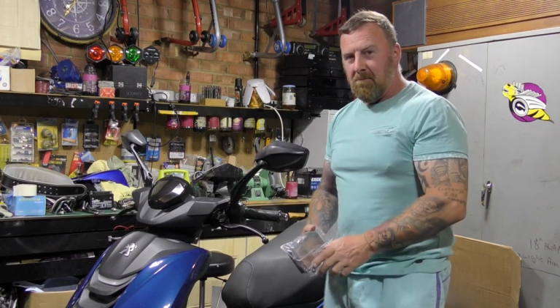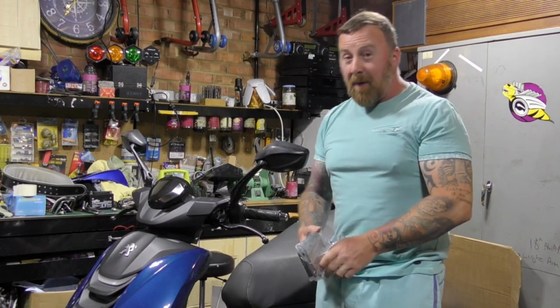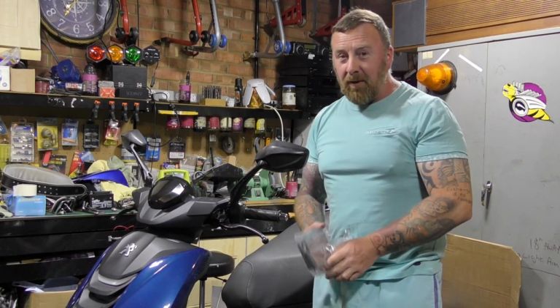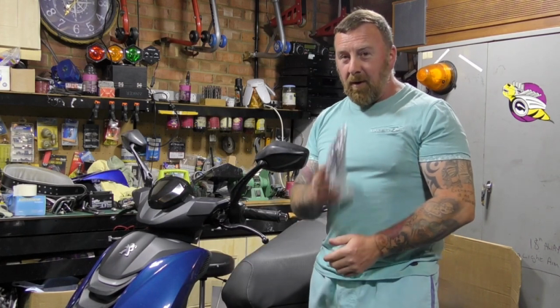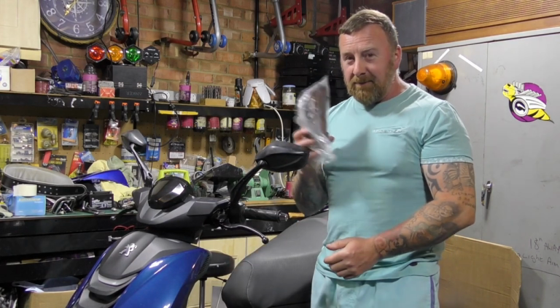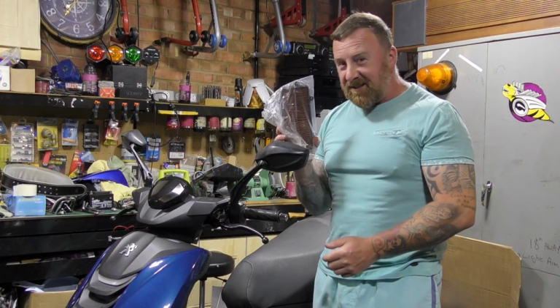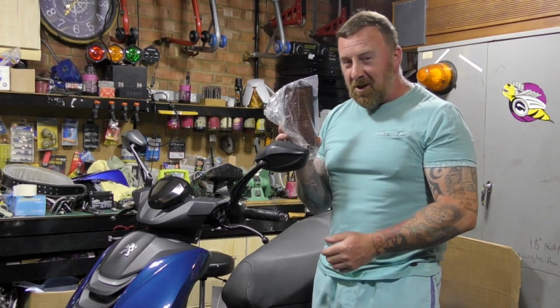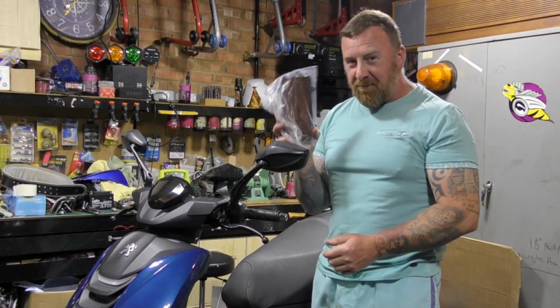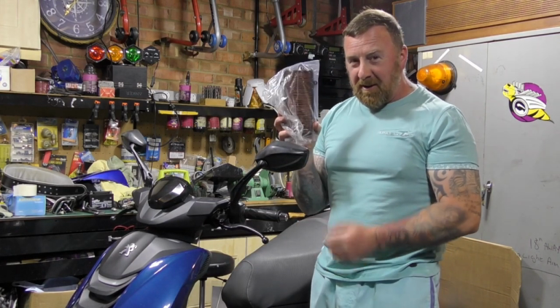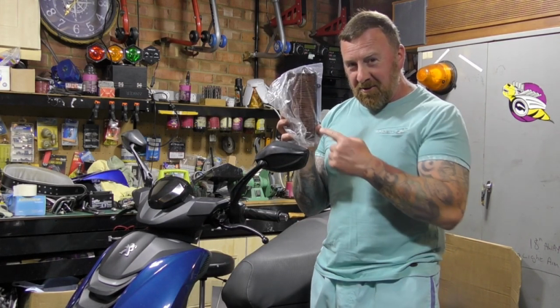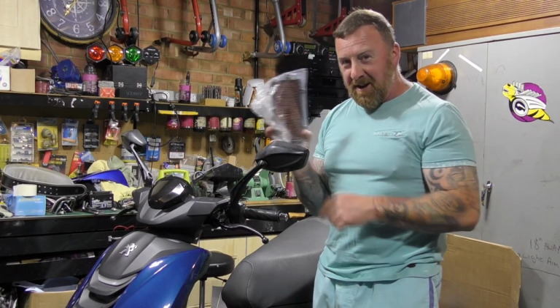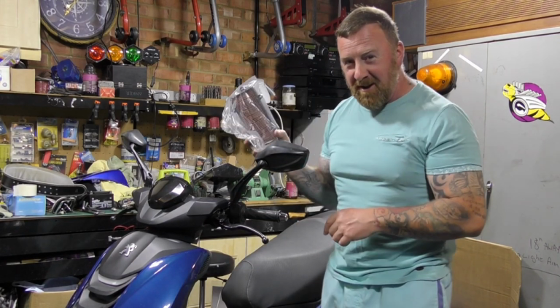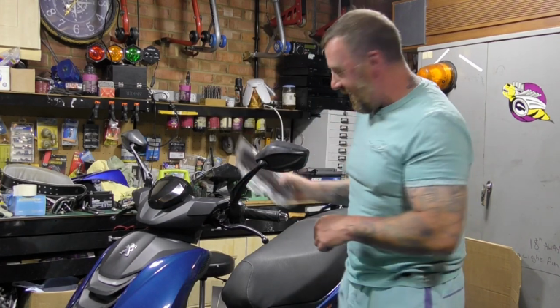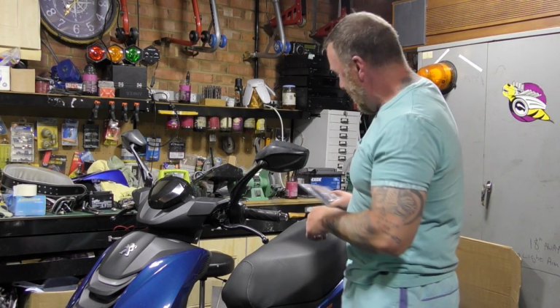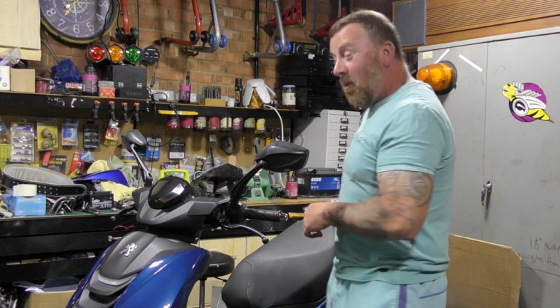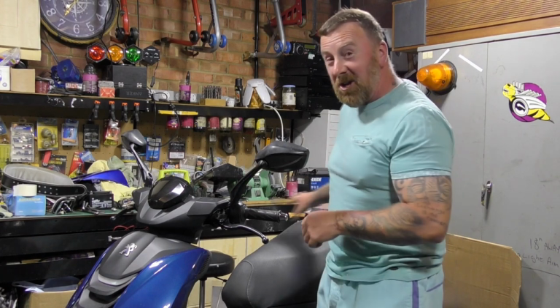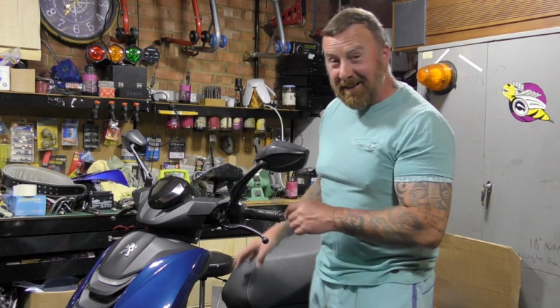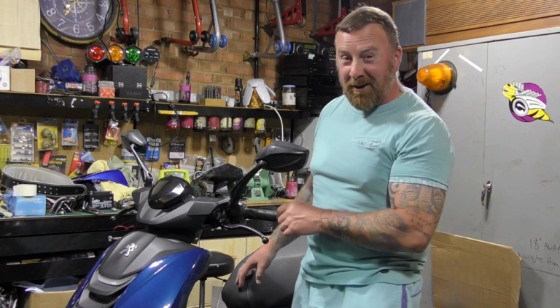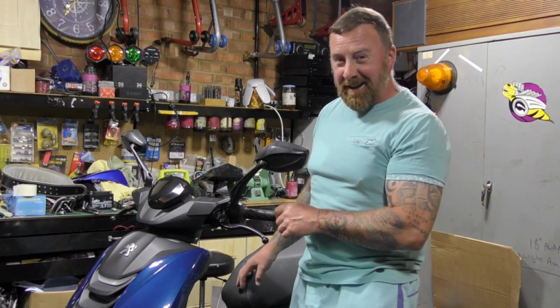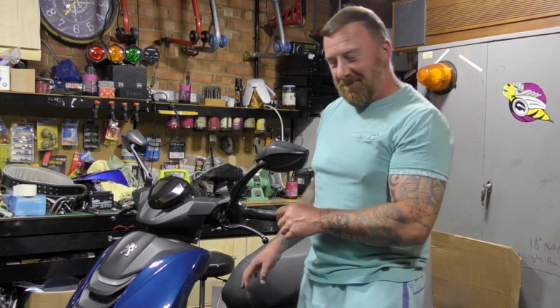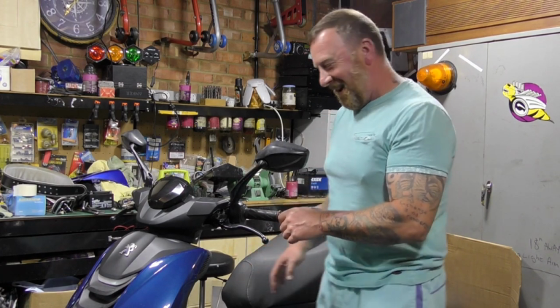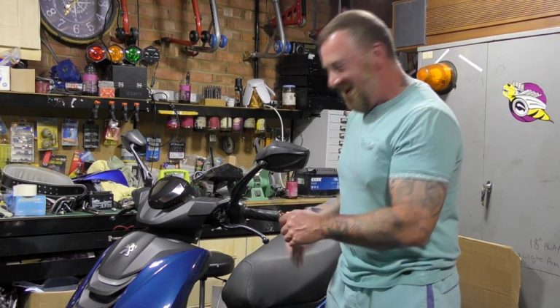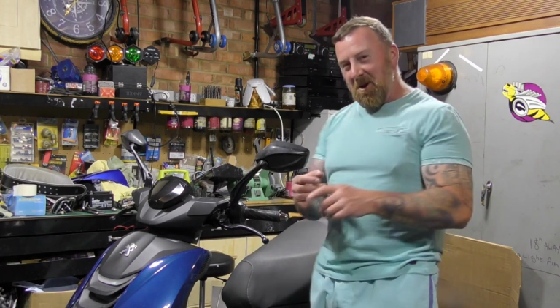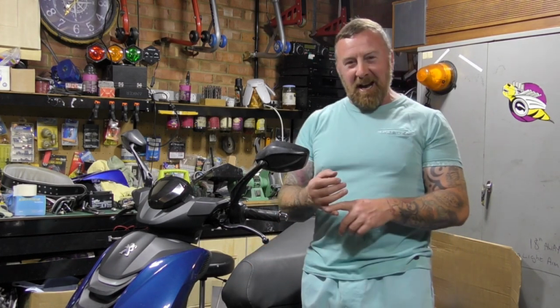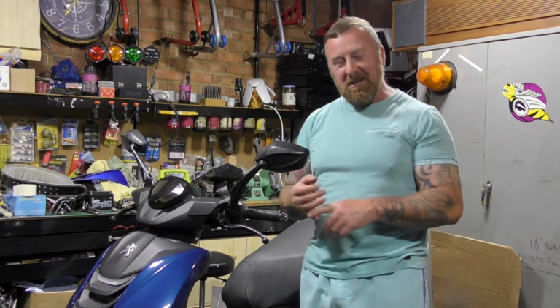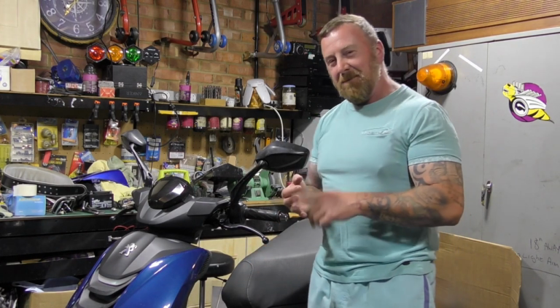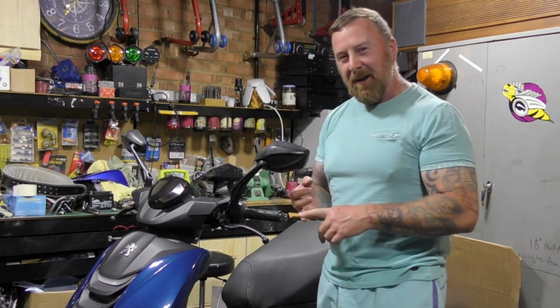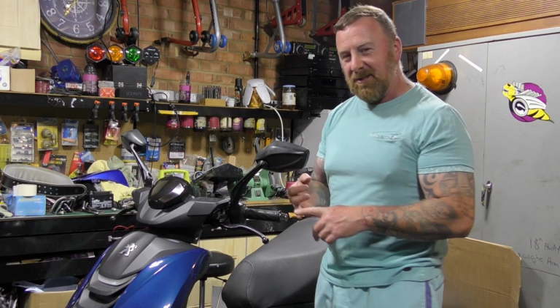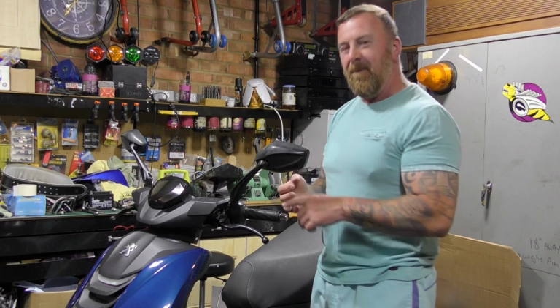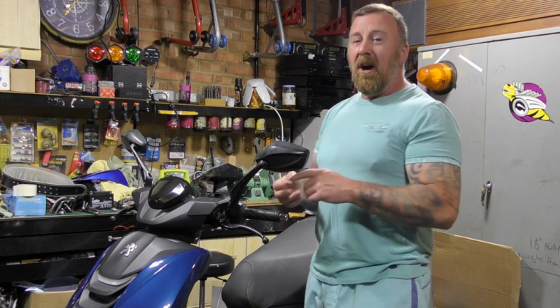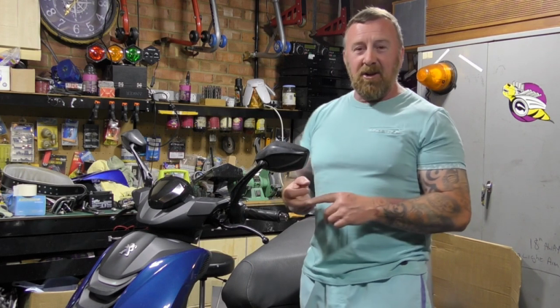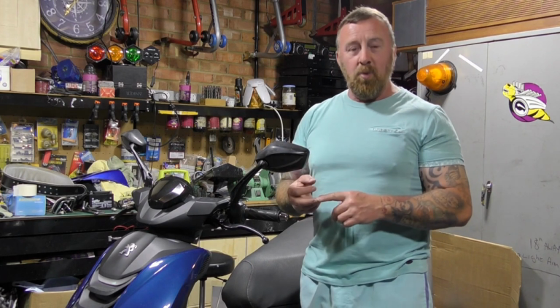So you may have wondered why it sounded a little bit throaty — because I've got the brand new air filter here which I hadn't put in yet. But the oil change was done, the spark plug was done, and I checked the water.